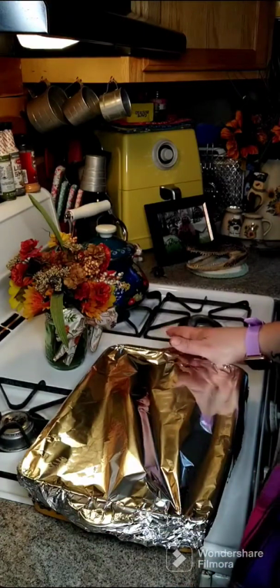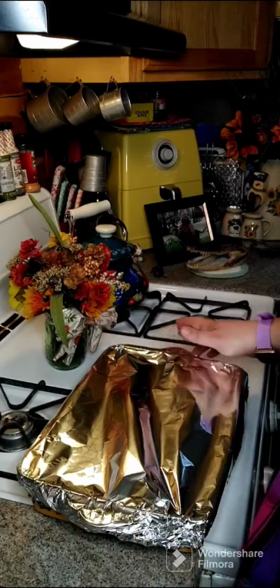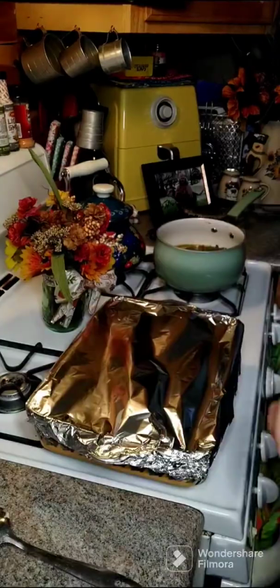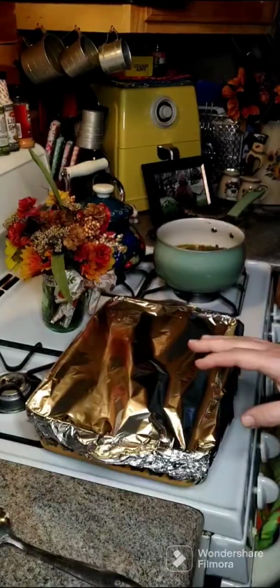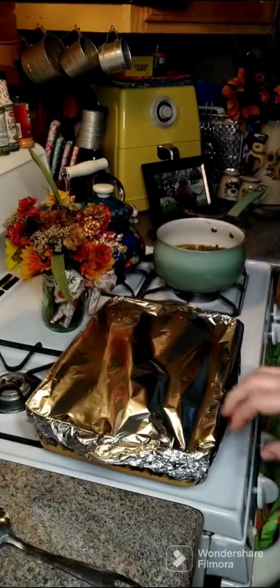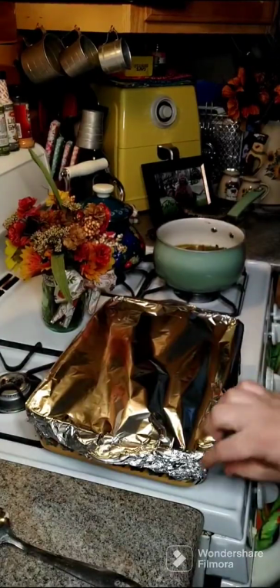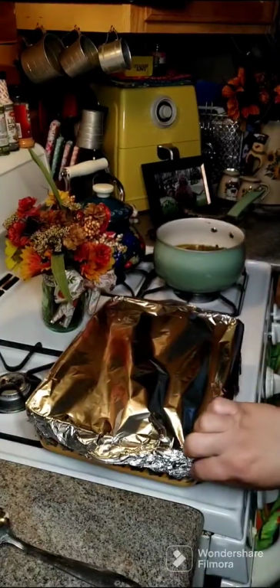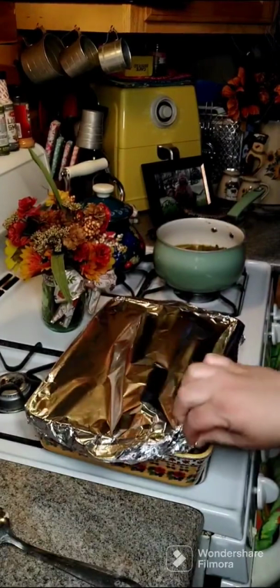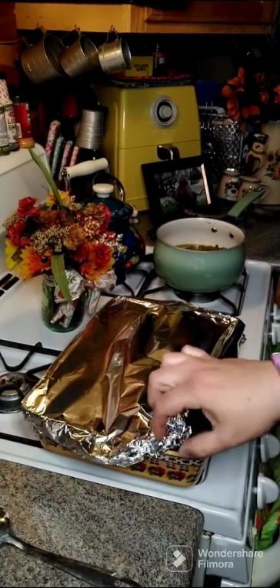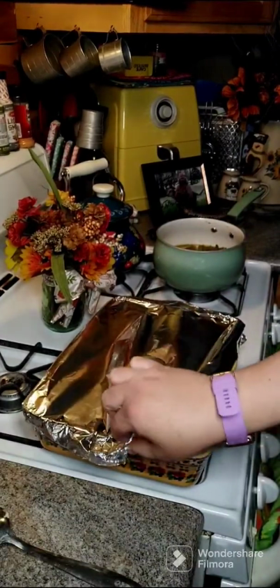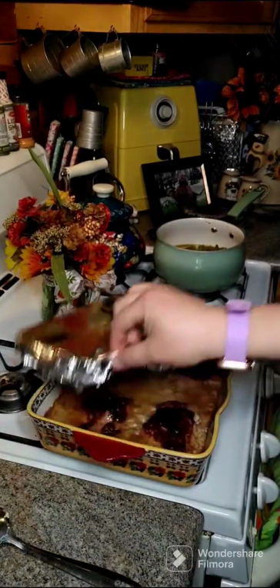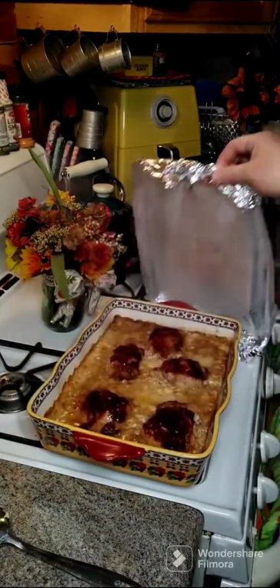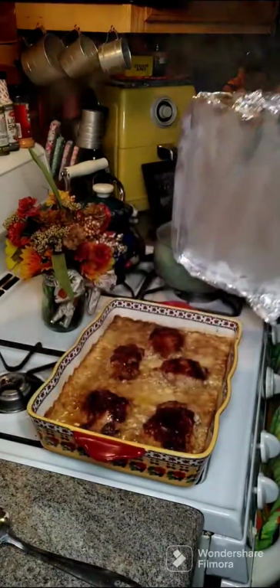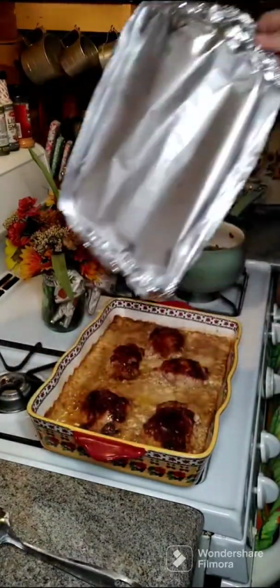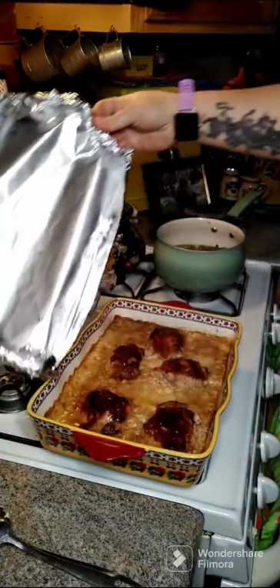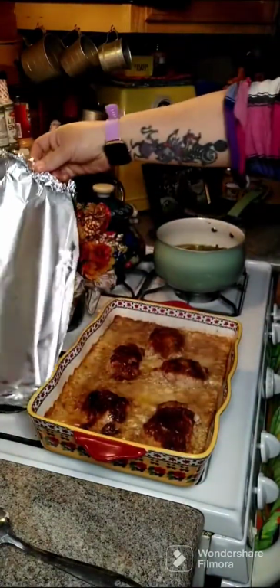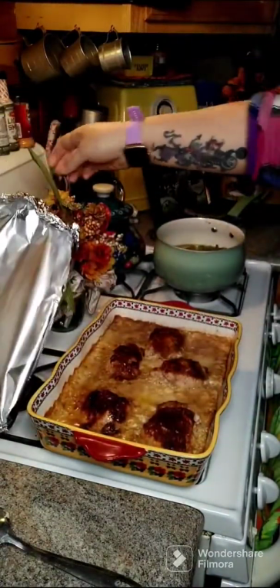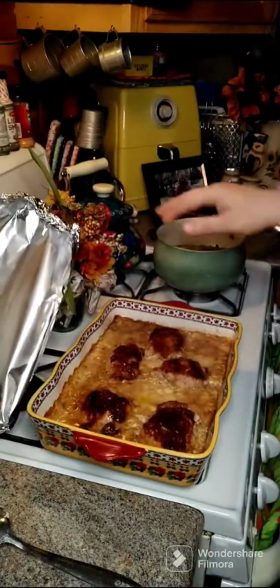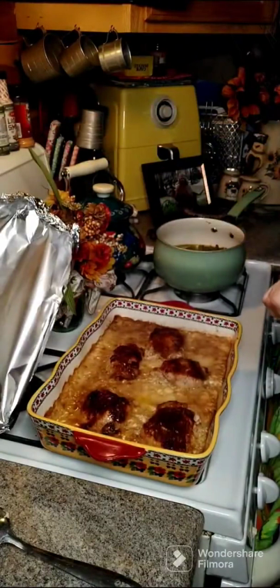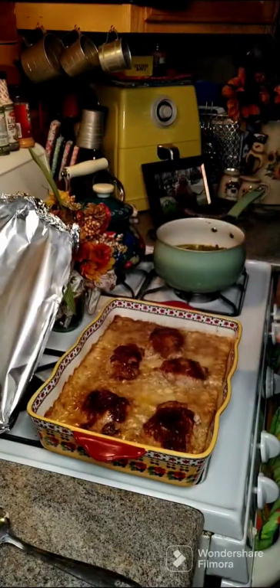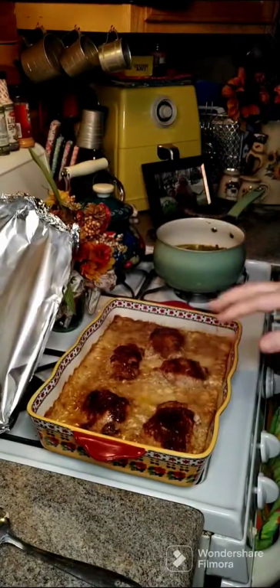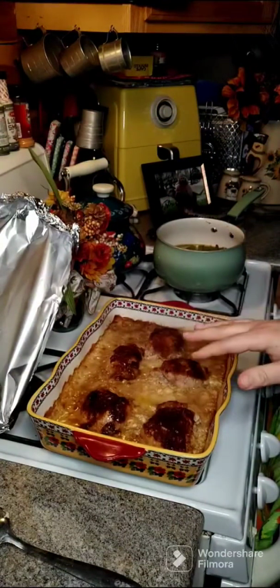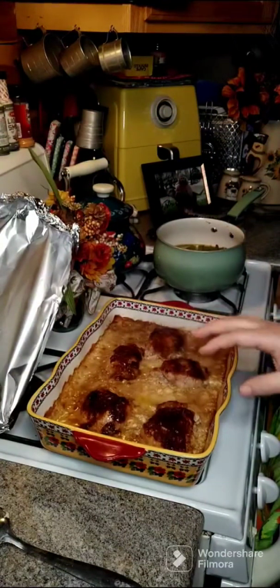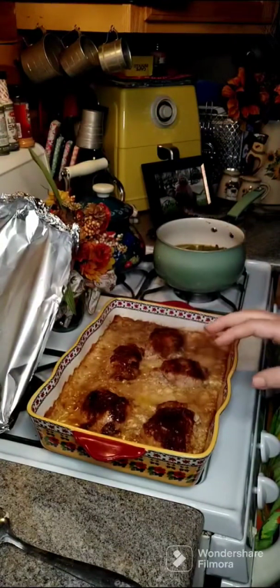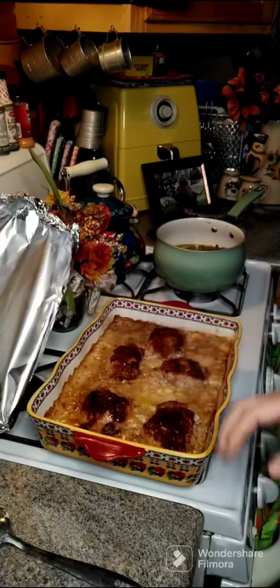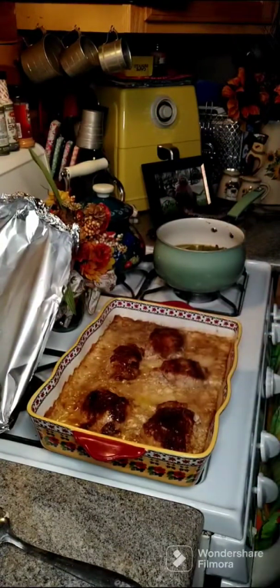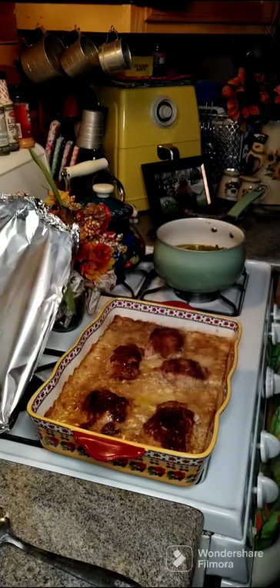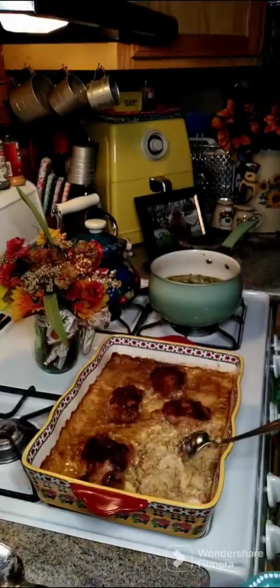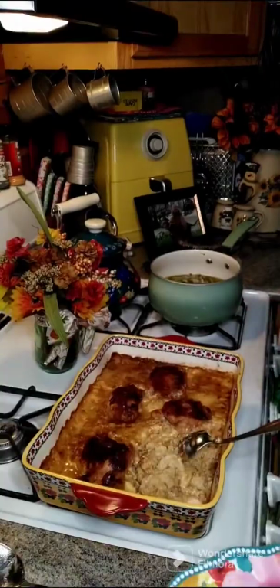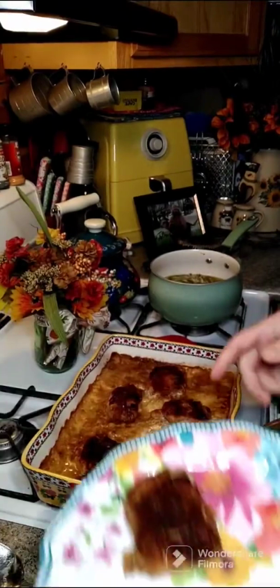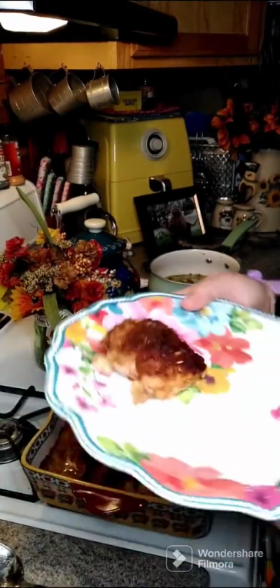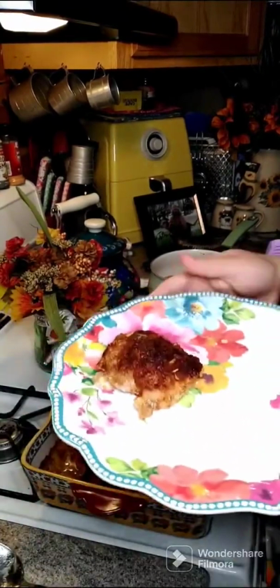Alright y'all, it's been in for one hour so we're gonna take off our foil and go ahead and put this back in uncovered for 10 minutes.